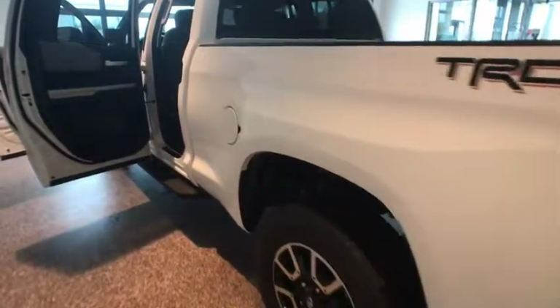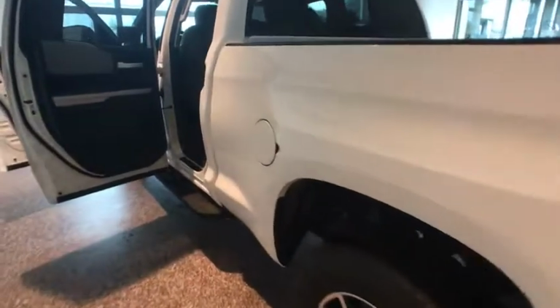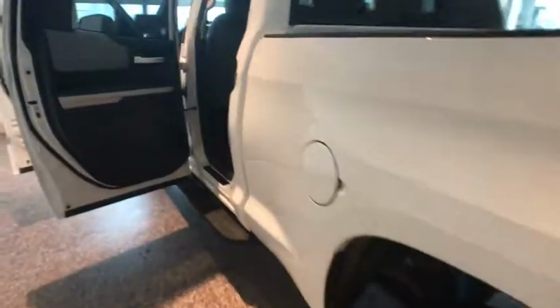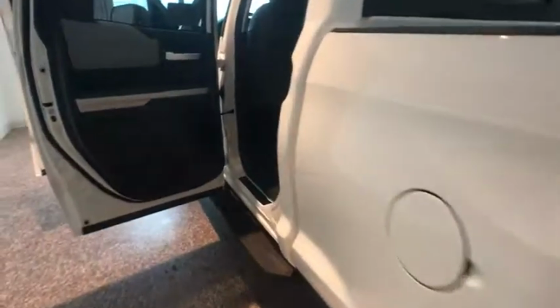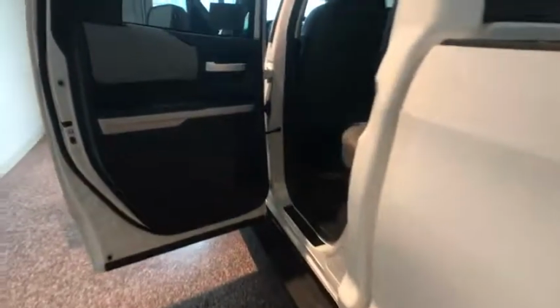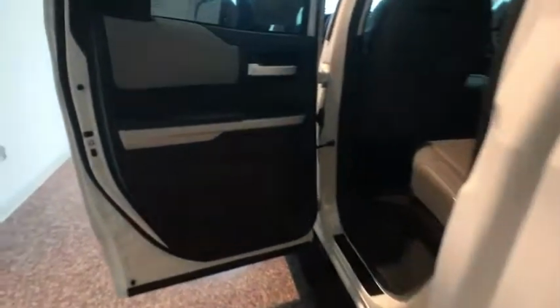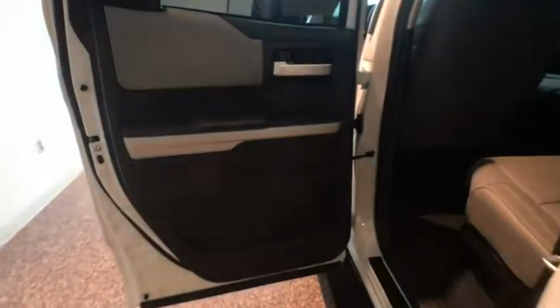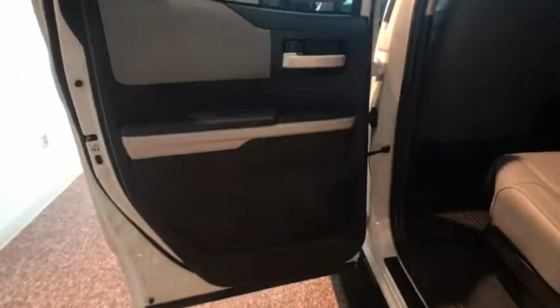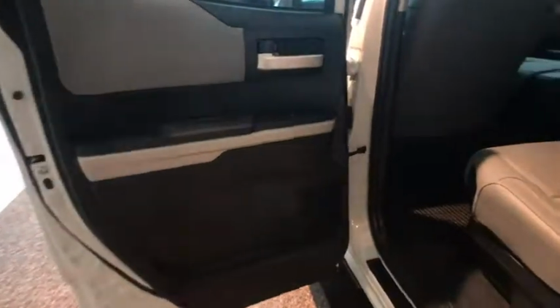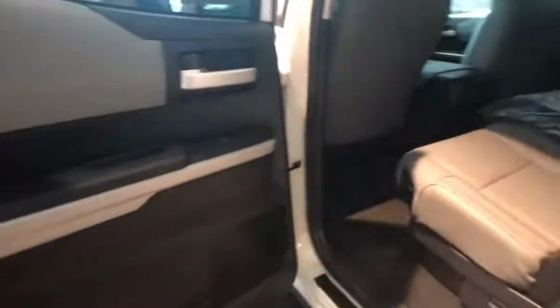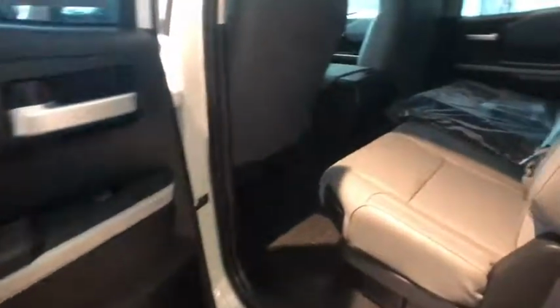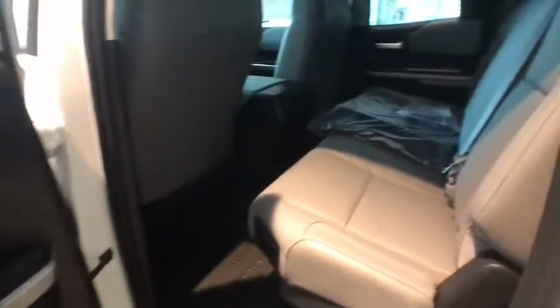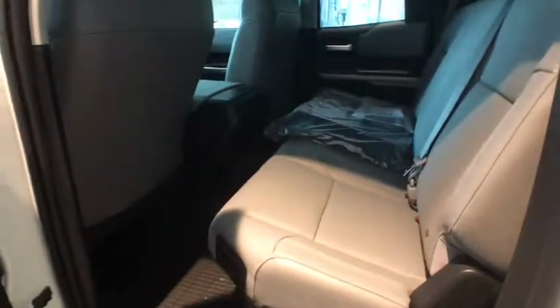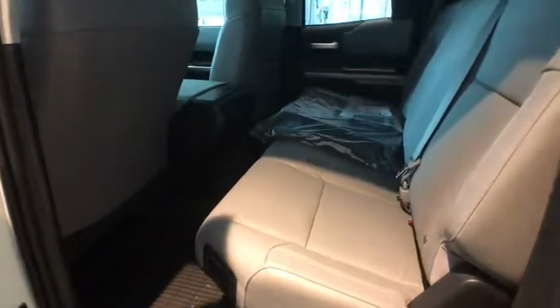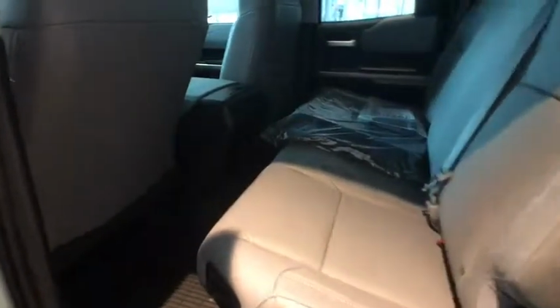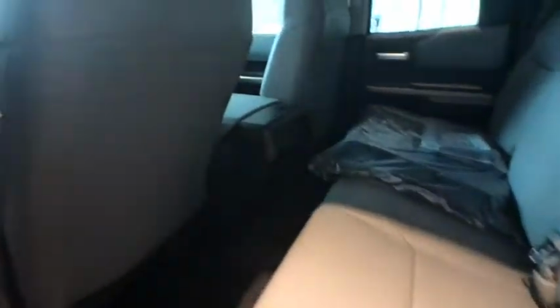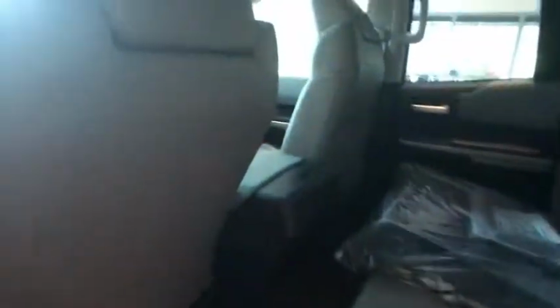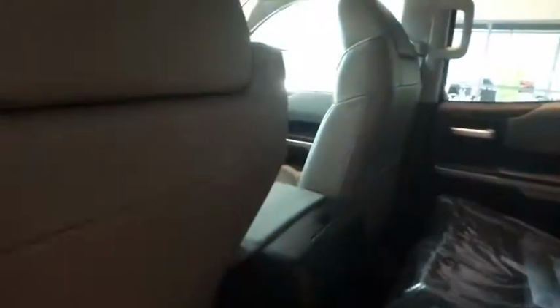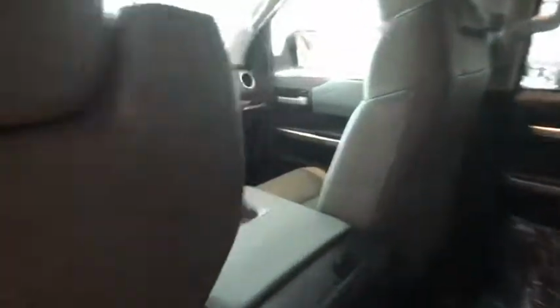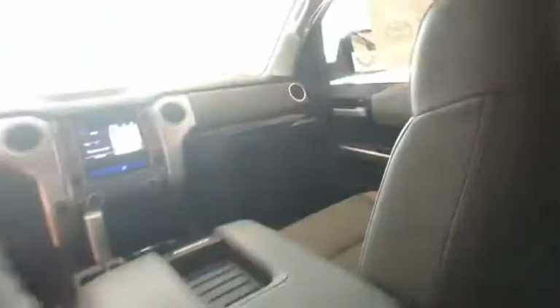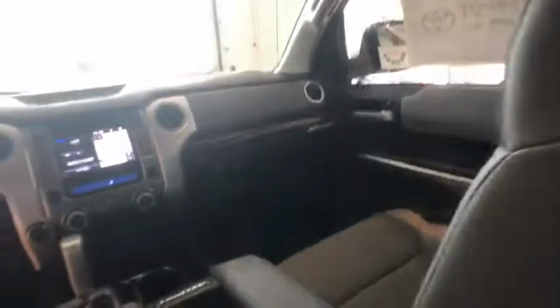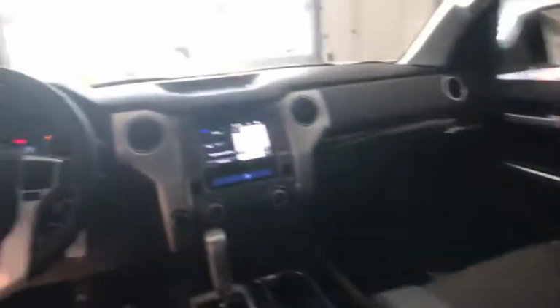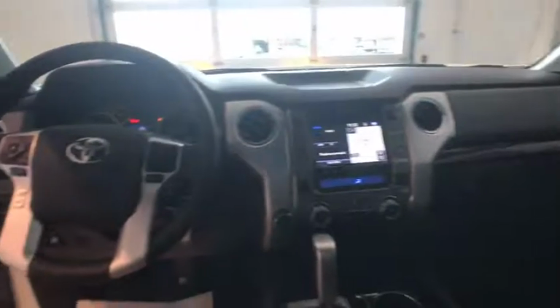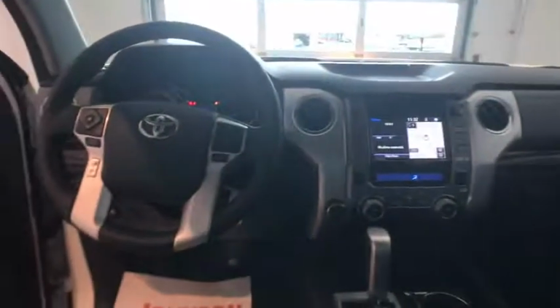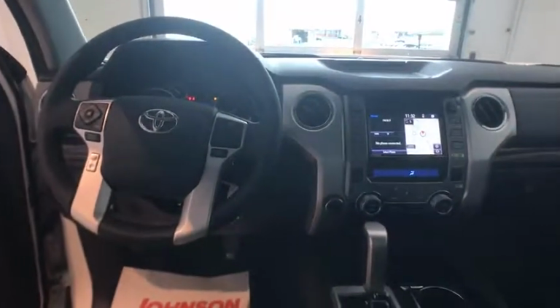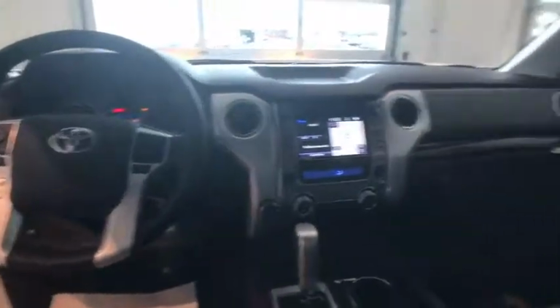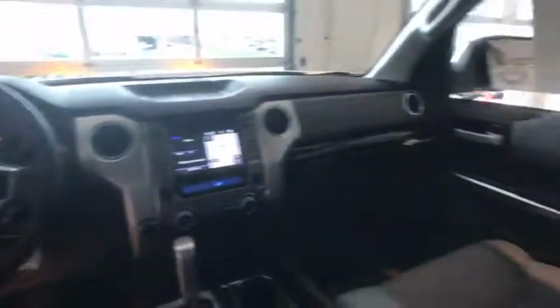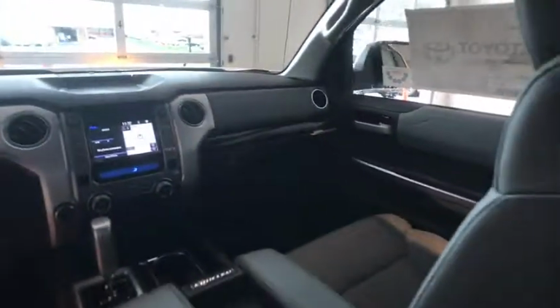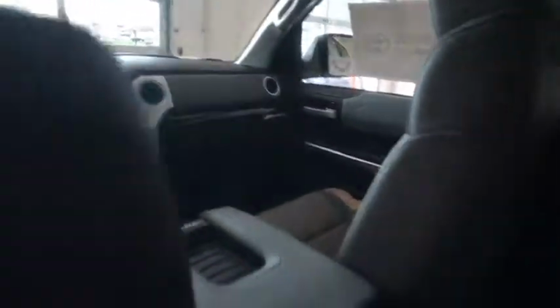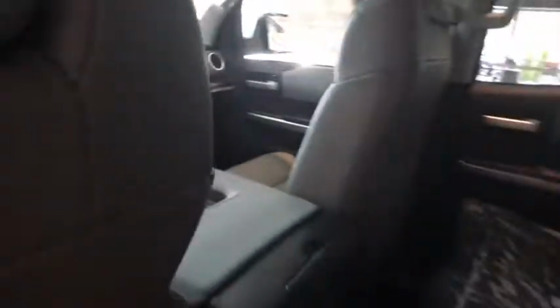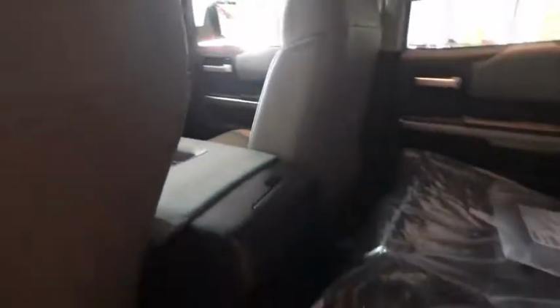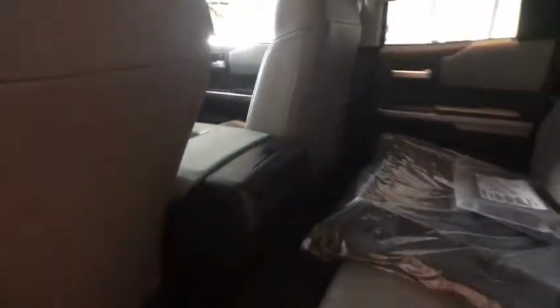With a towing capacity of up to 10,000 pounds and a payload capacity of over 2,000 pounds, the Tundra is the perfect mix of power and efficiency. This vehicle has less than 100 miles.